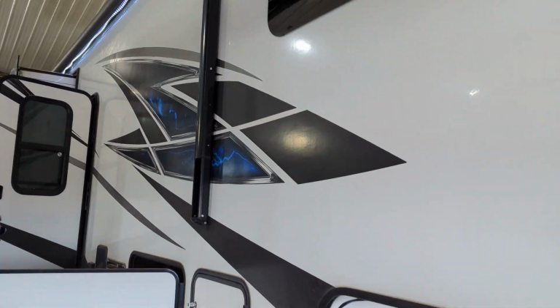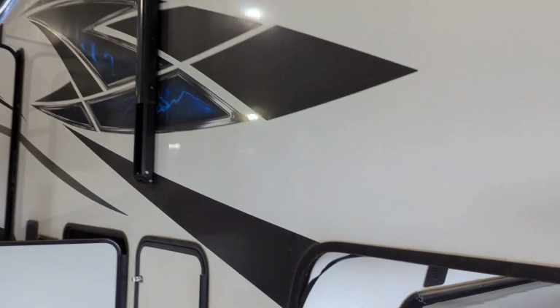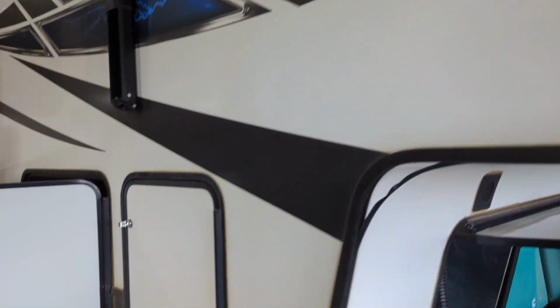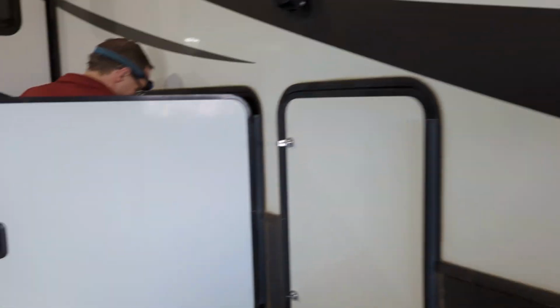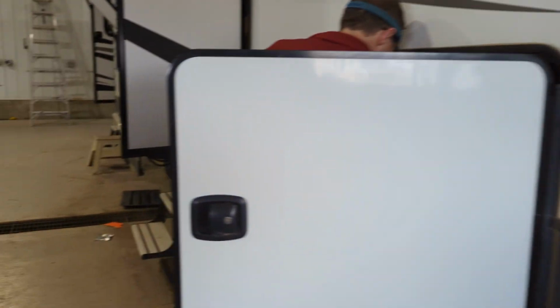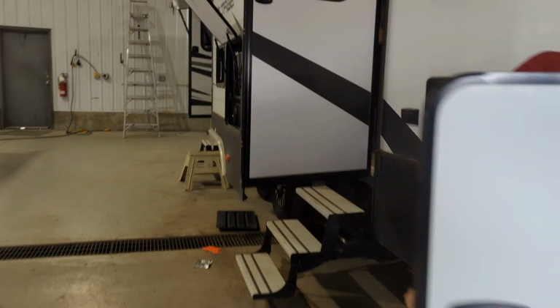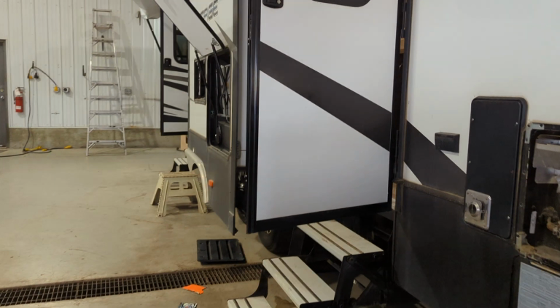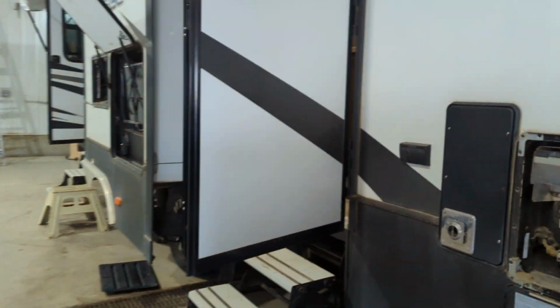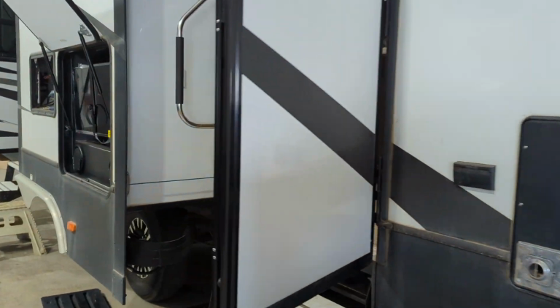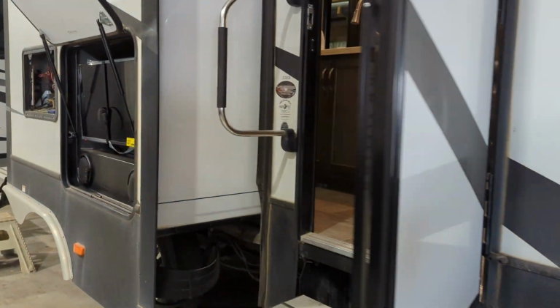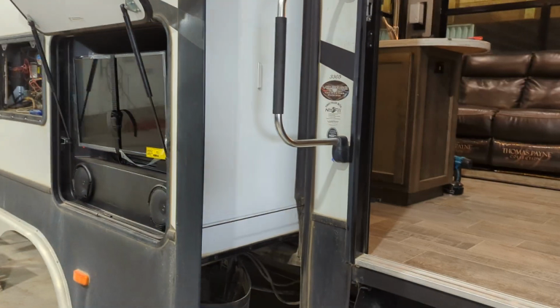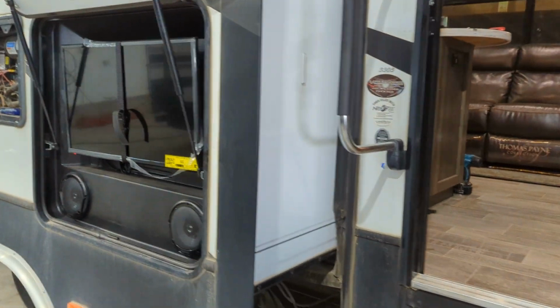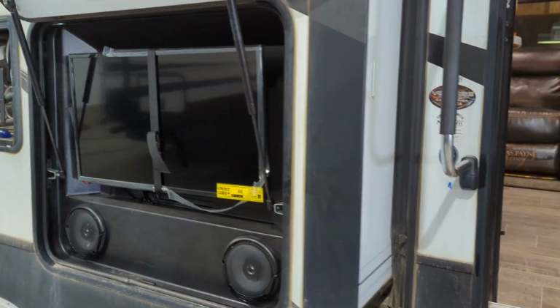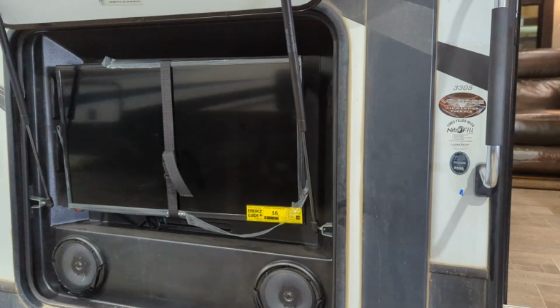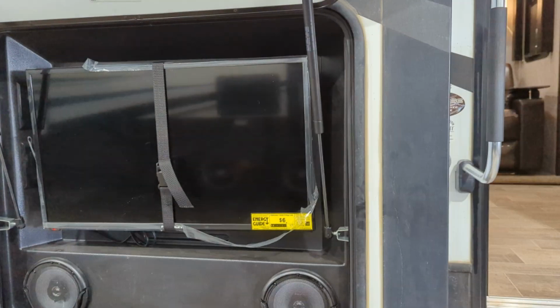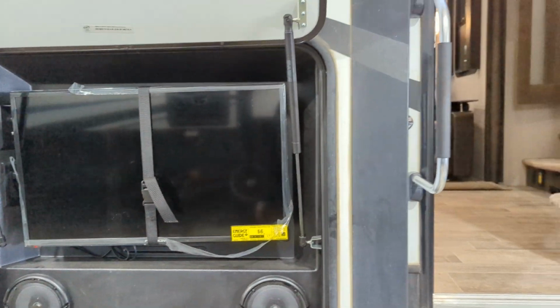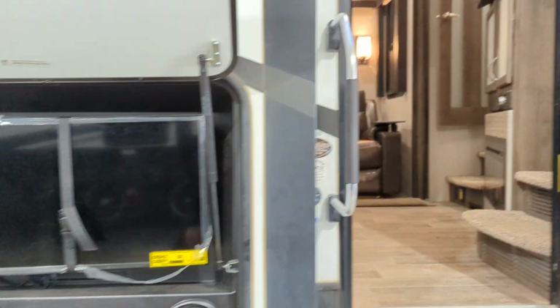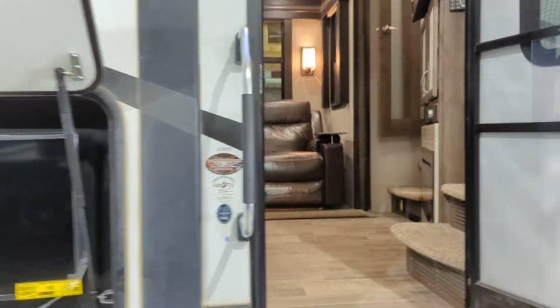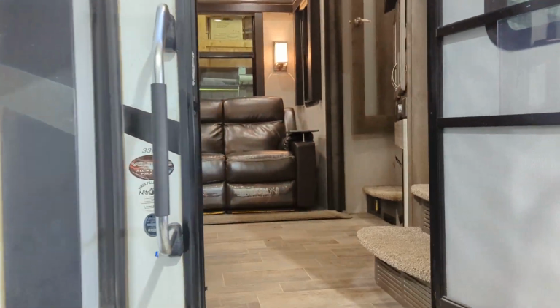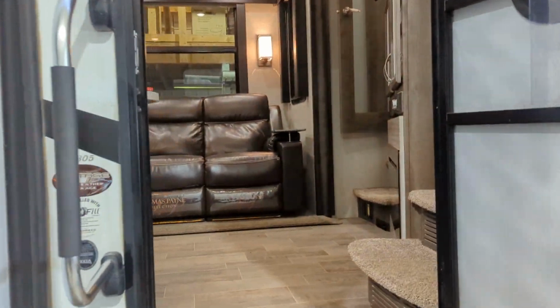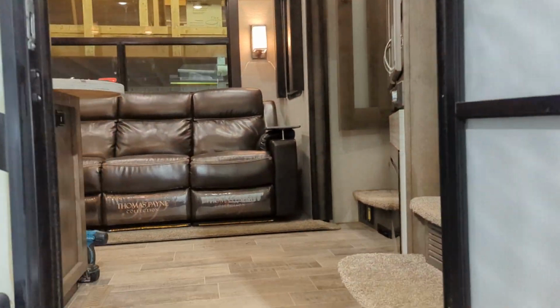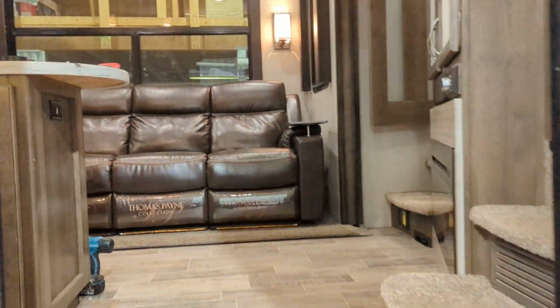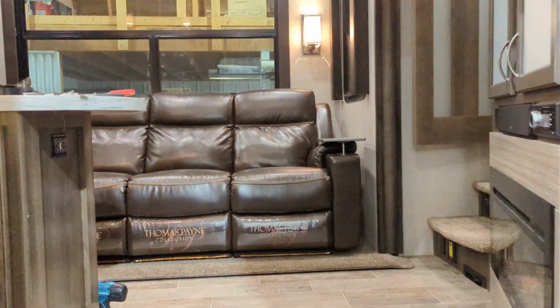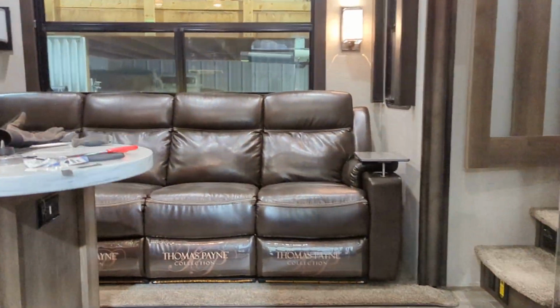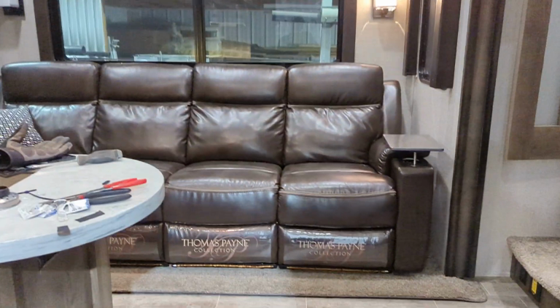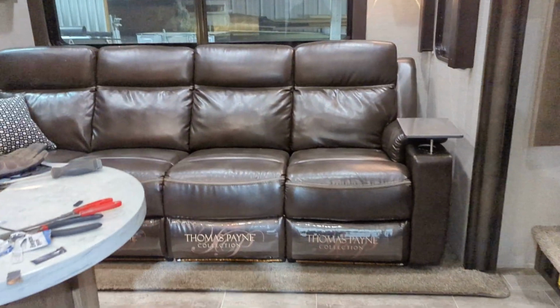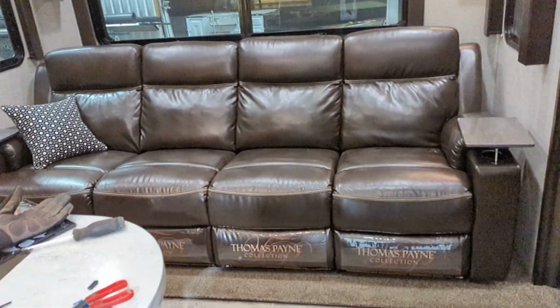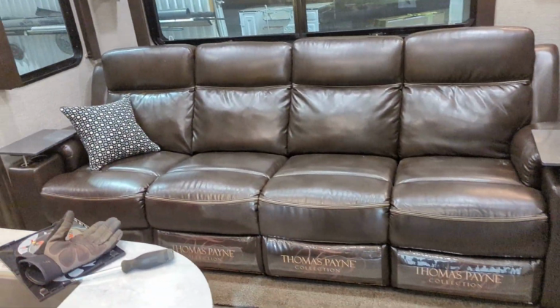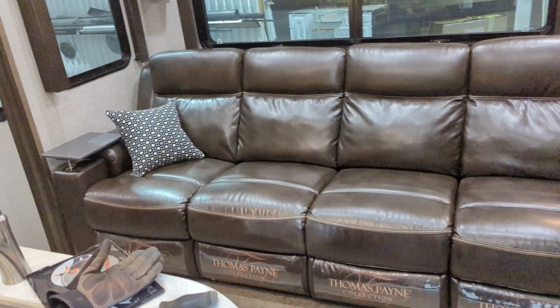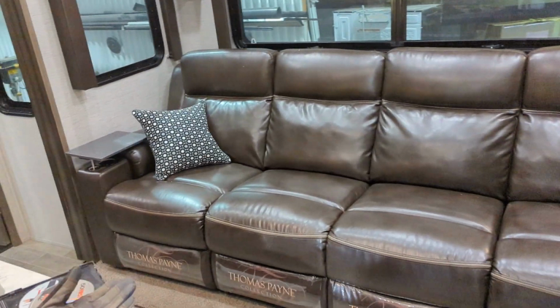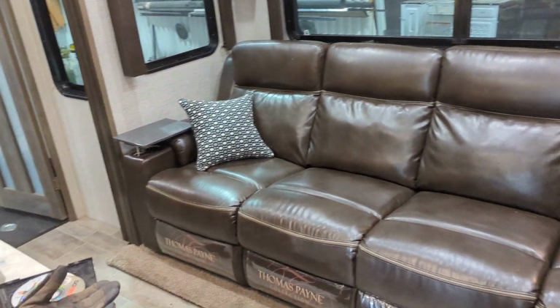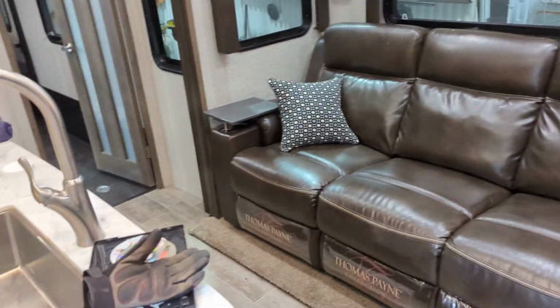There's our nice tech working on it right now. It does have the outside entertainment as well, and nice awnings. We'll walk right inside — there are large recliners right in the front.